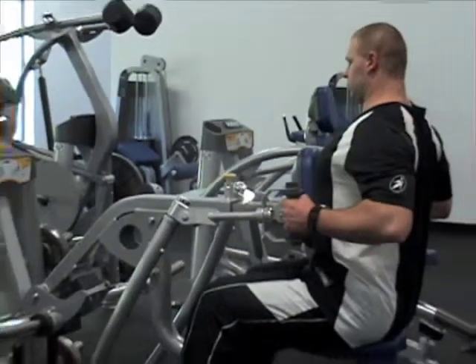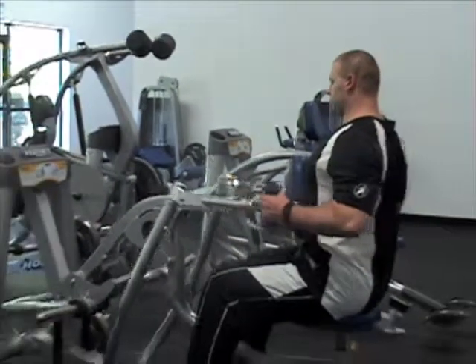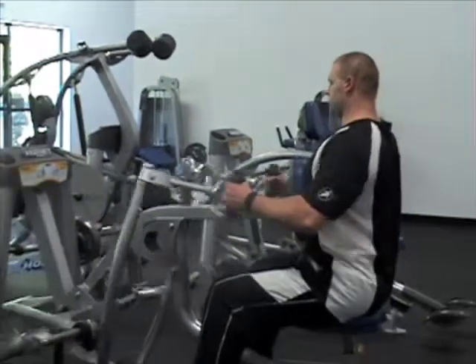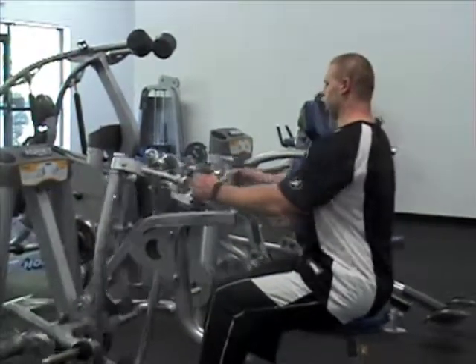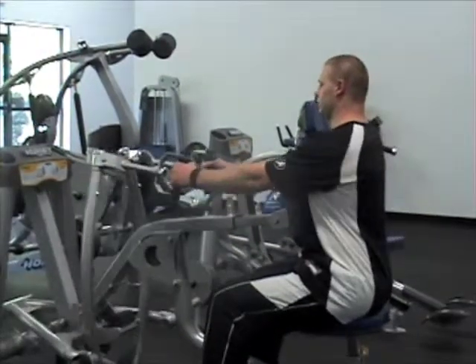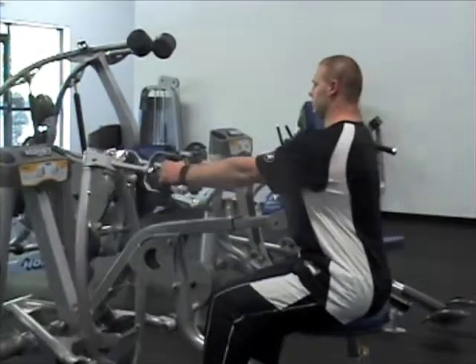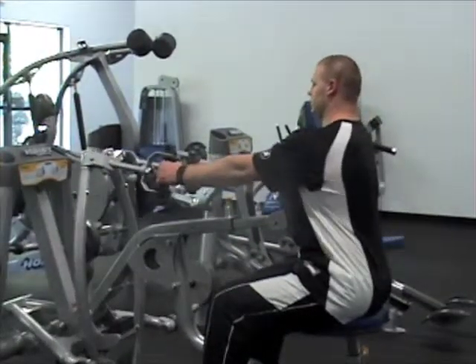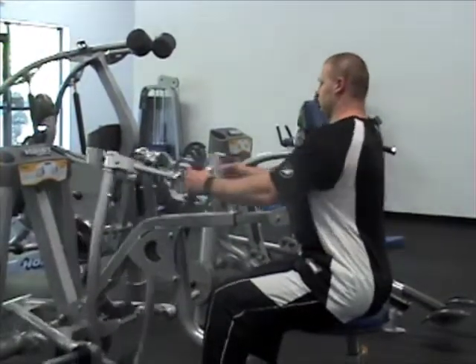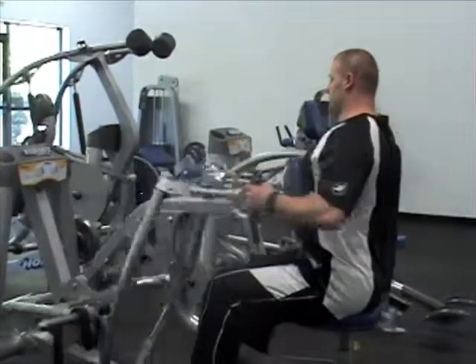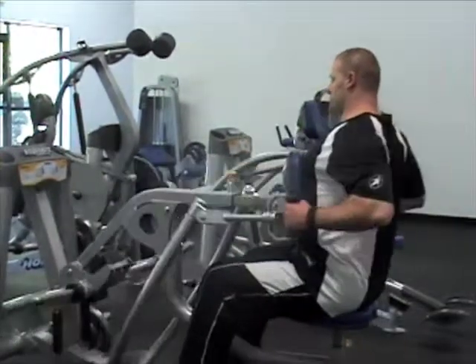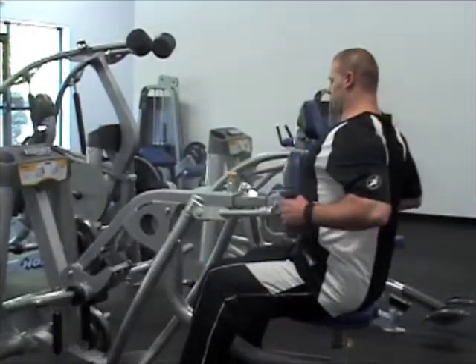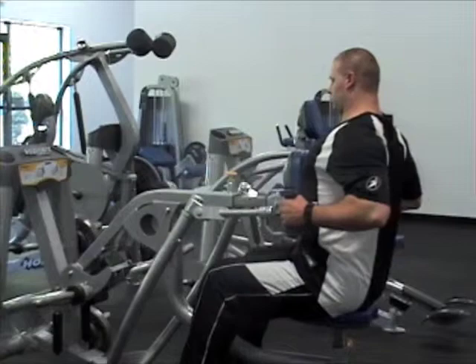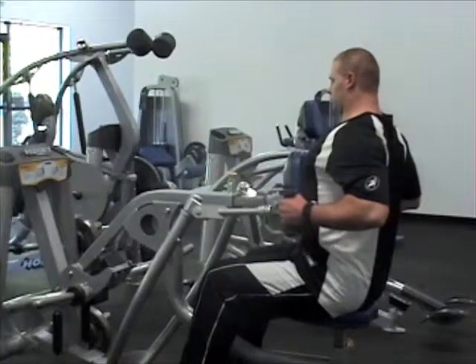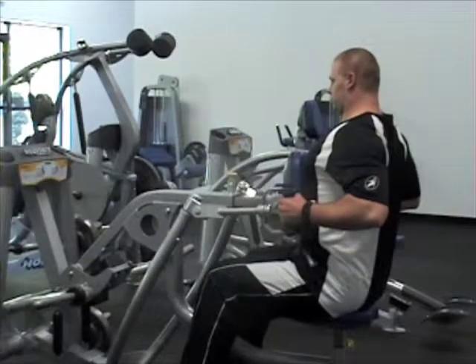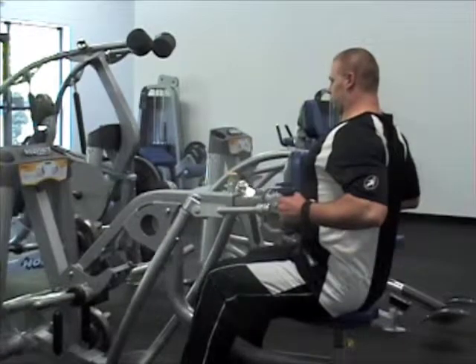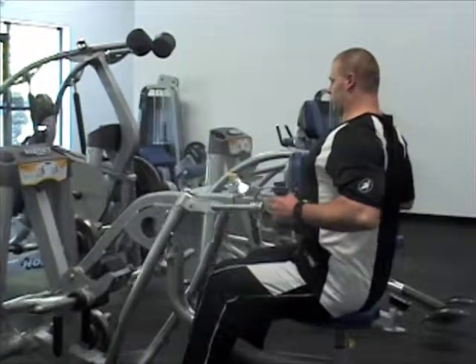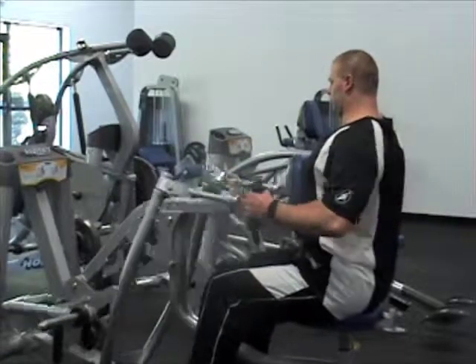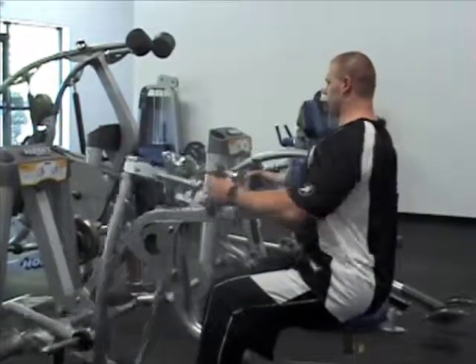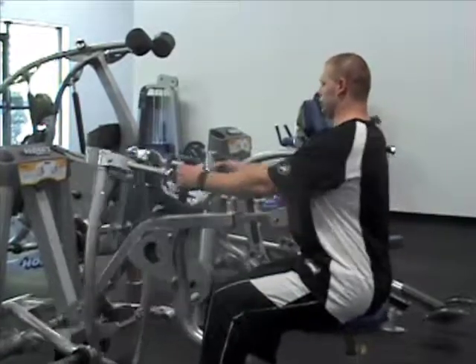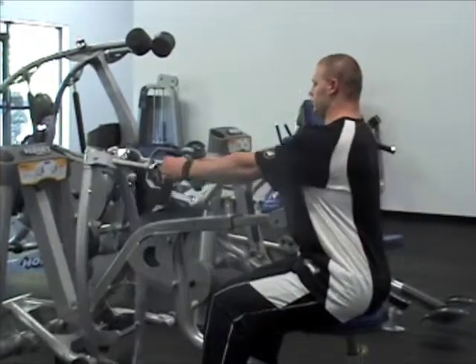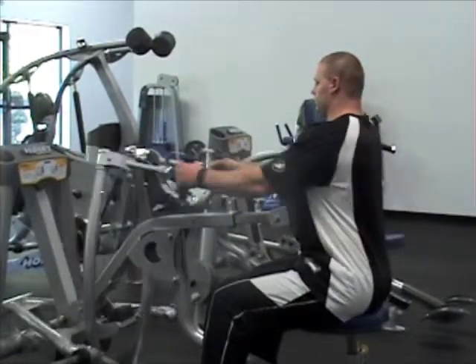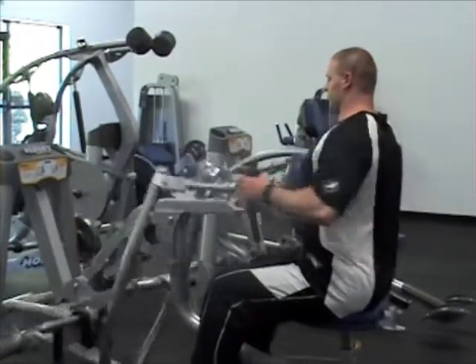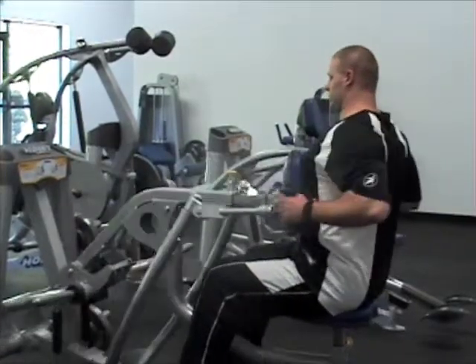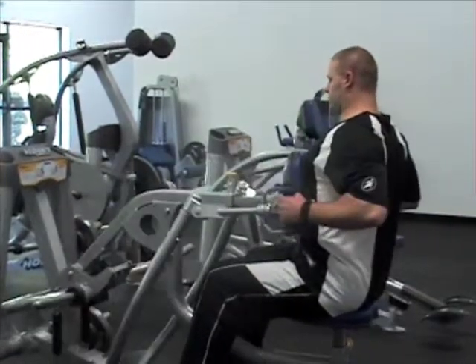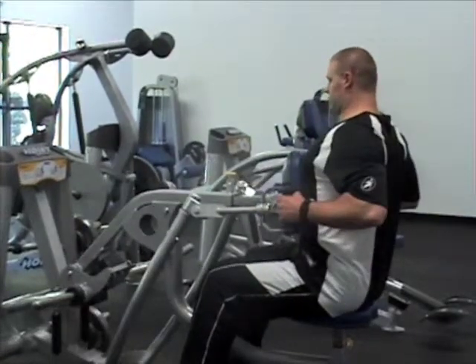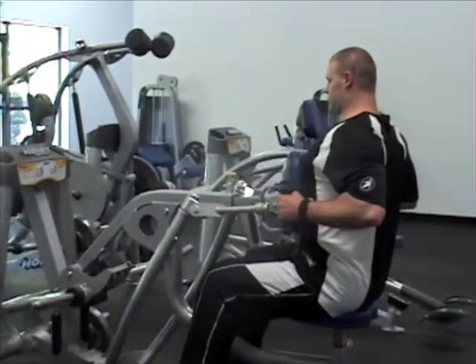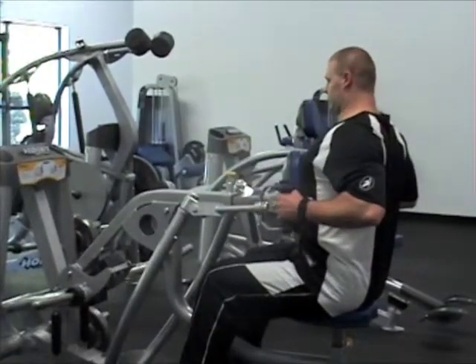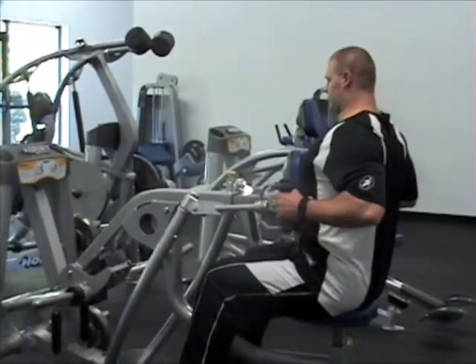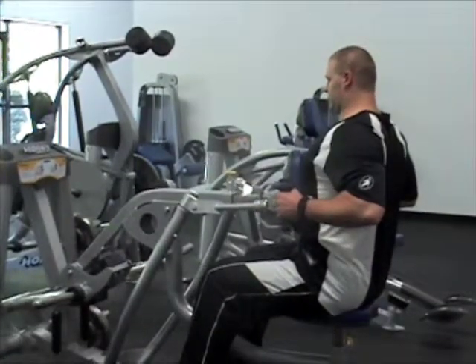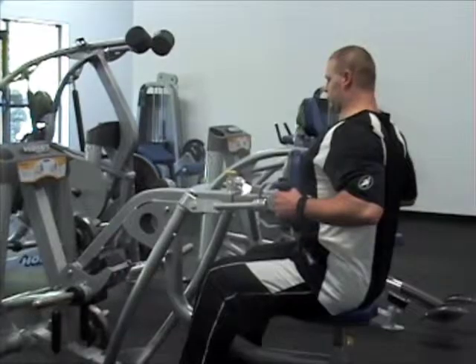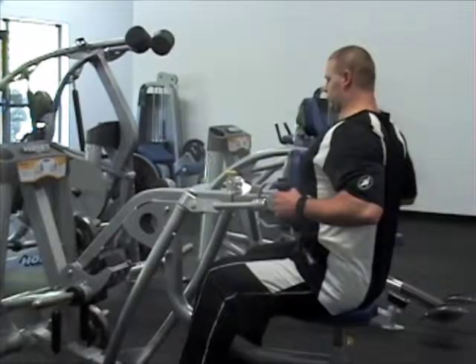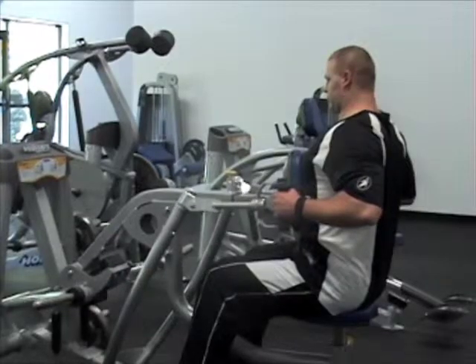With each repetition, you want to squeeze your shoulder blades together and hold for a count of three. Do the number of repetitions recommended in your program.